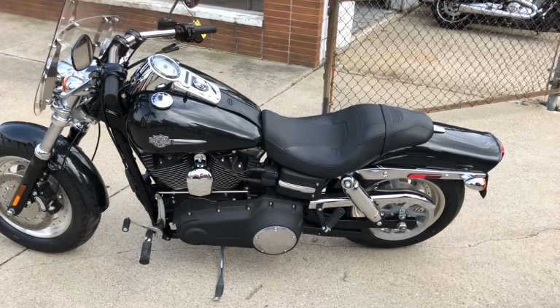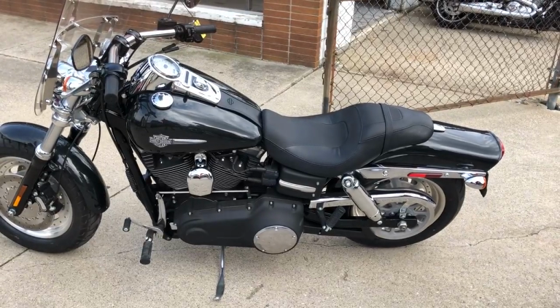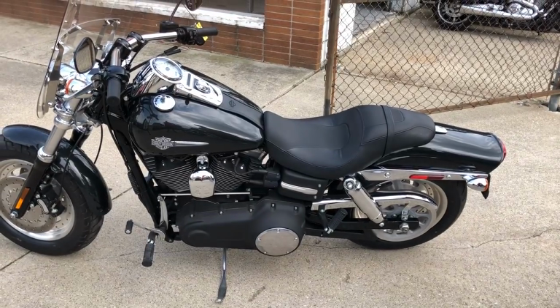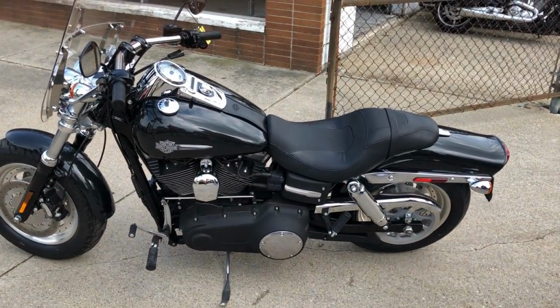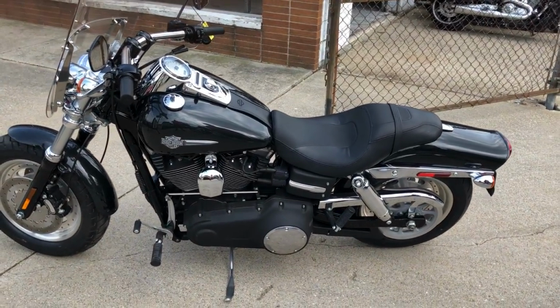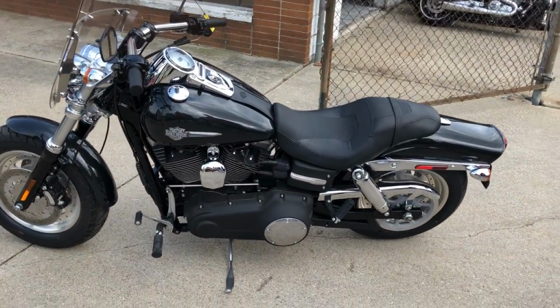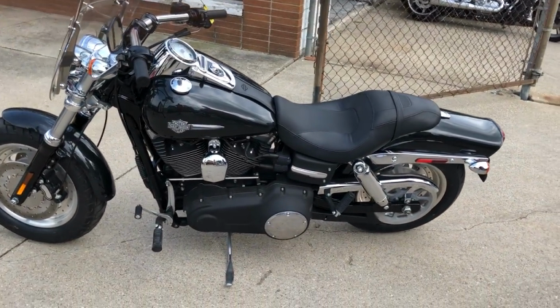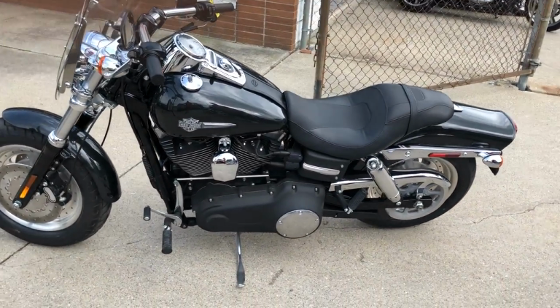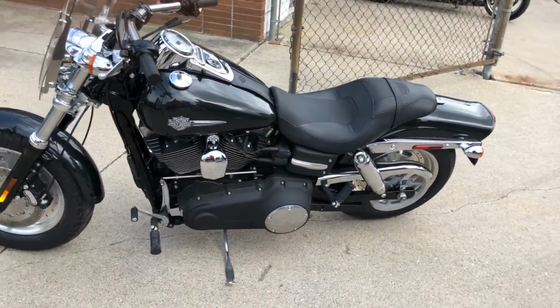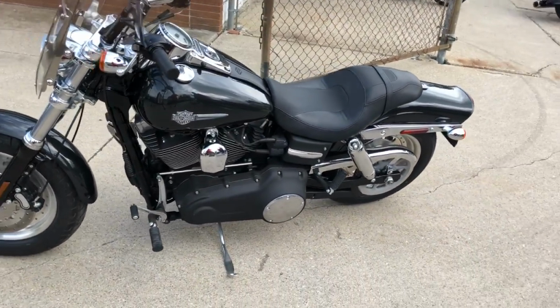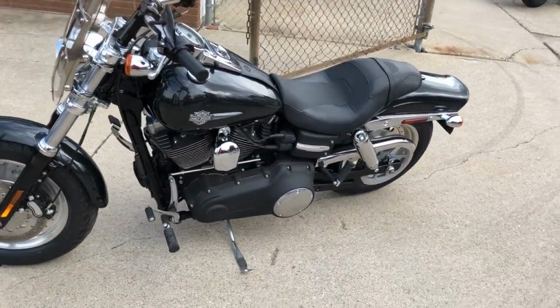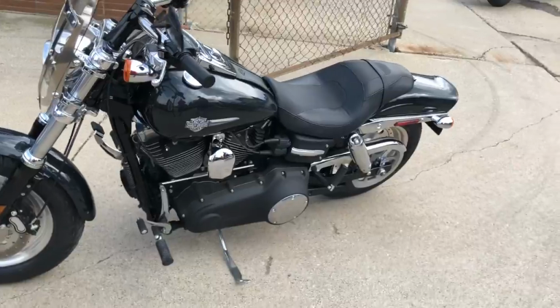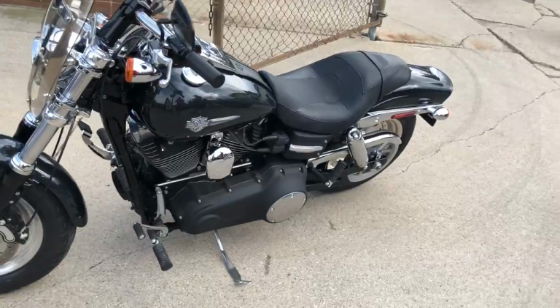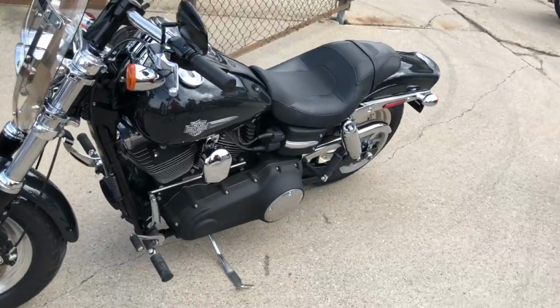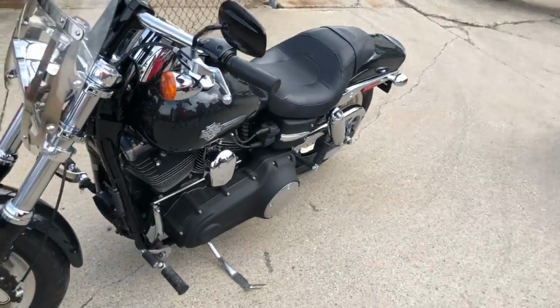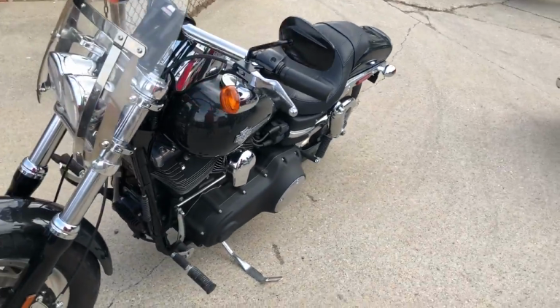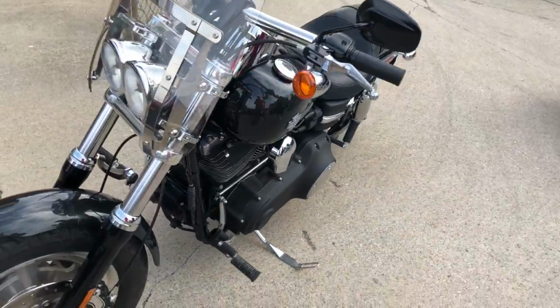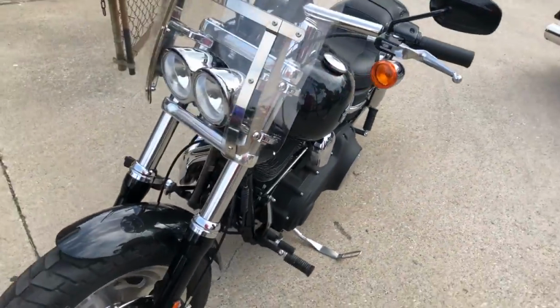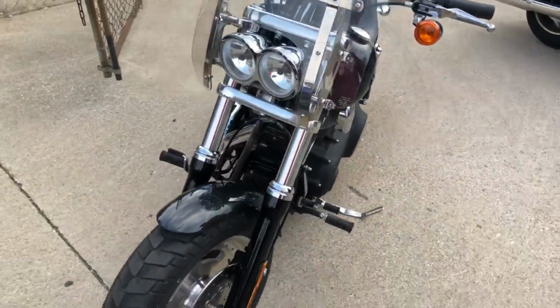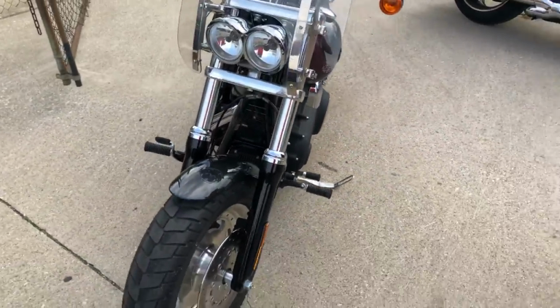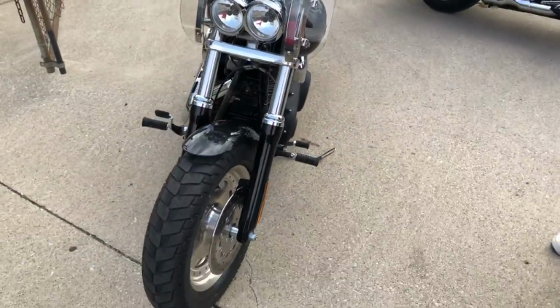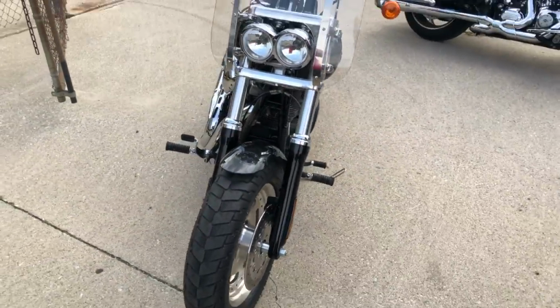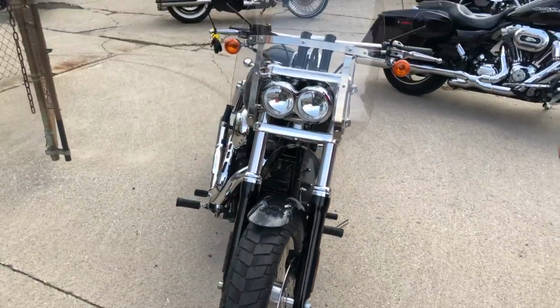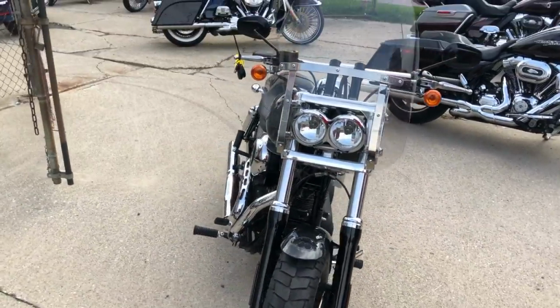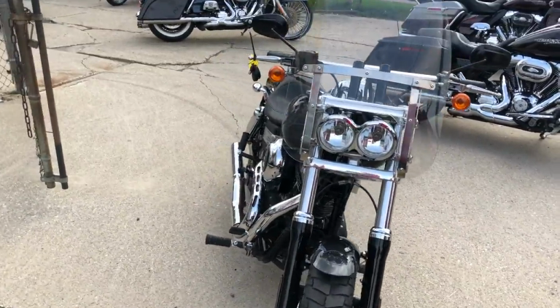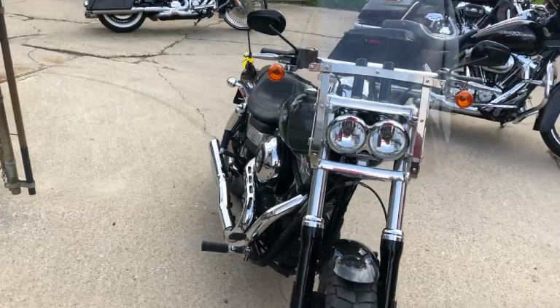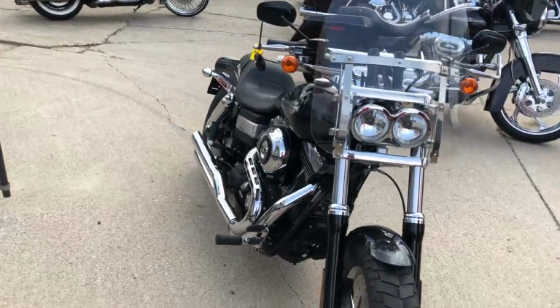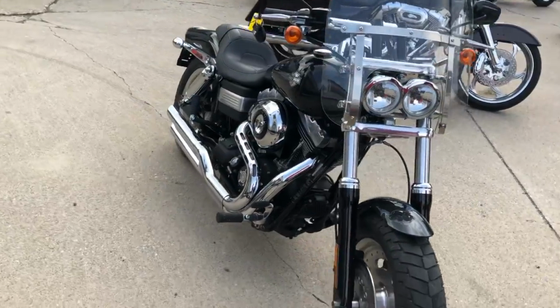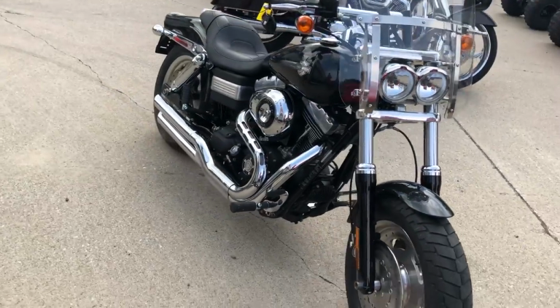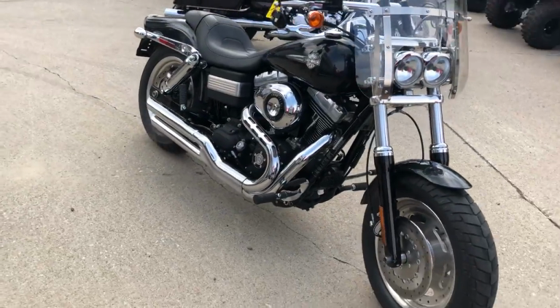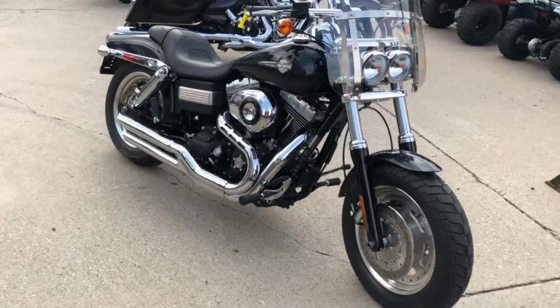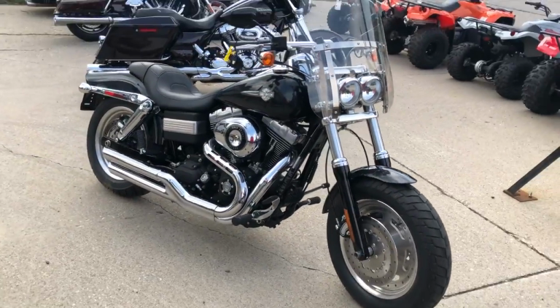Hey guys, ApprovalPowerSports.com here doing some videos on some bikes we just got in. Check this one out — 2009 Dyna Fat Bob for sale, only 7,165 miles. You heard right, 7,165 miles.